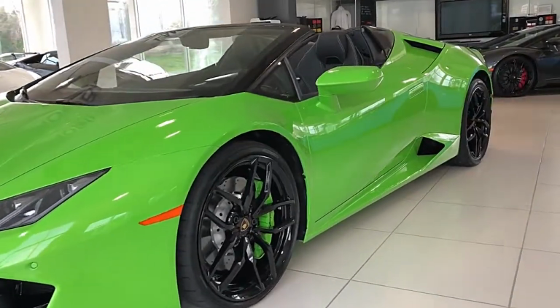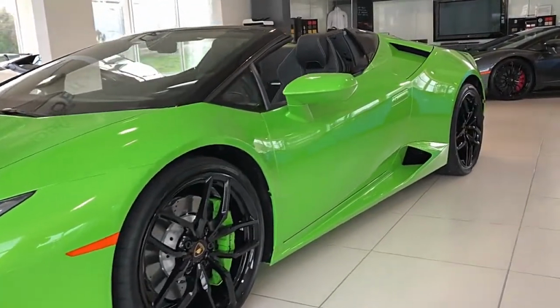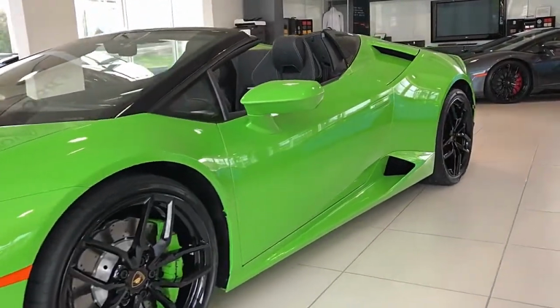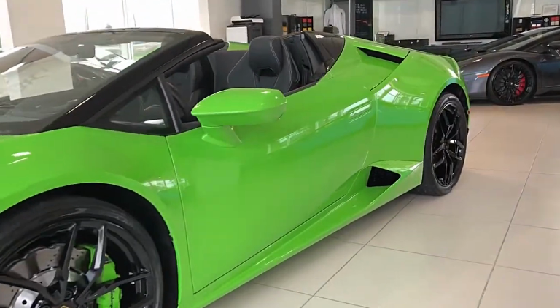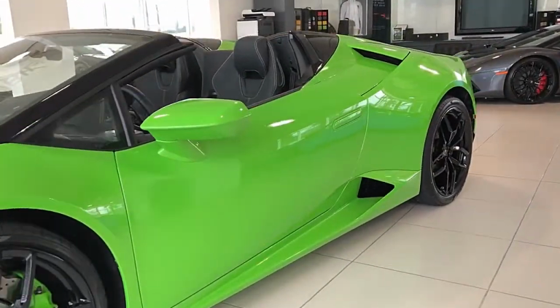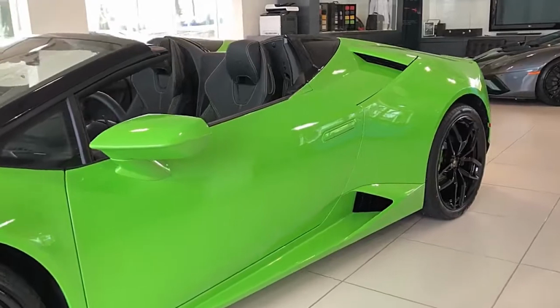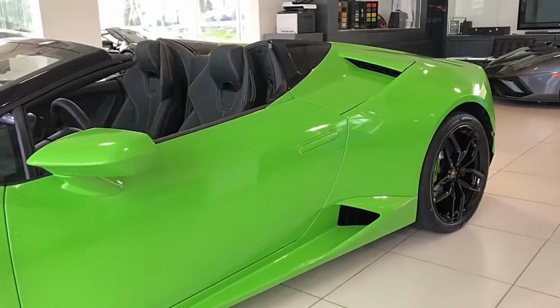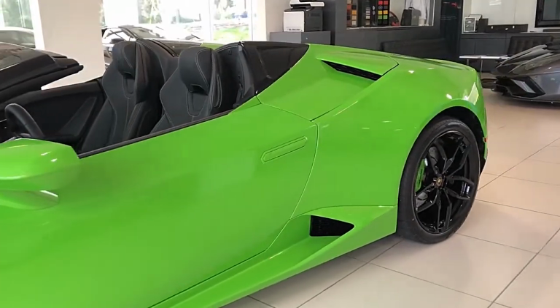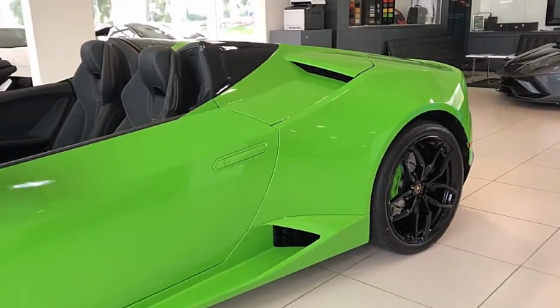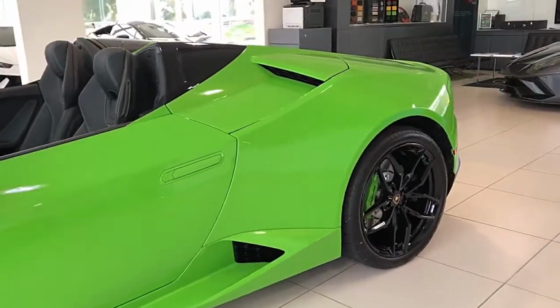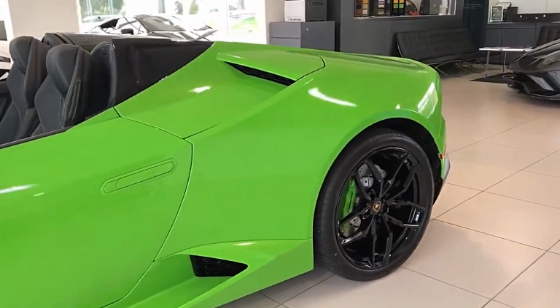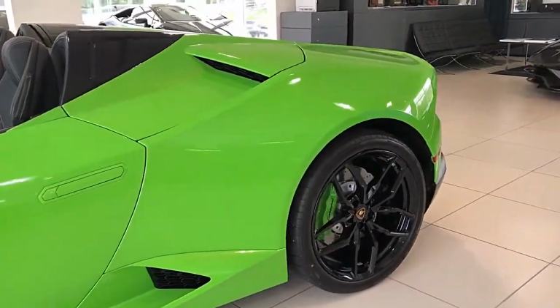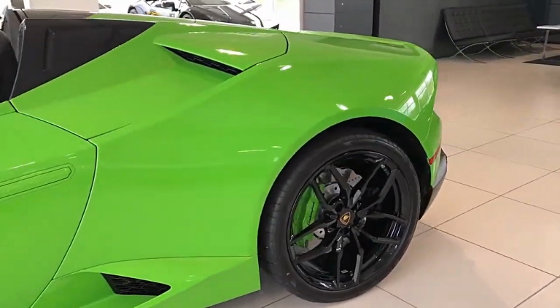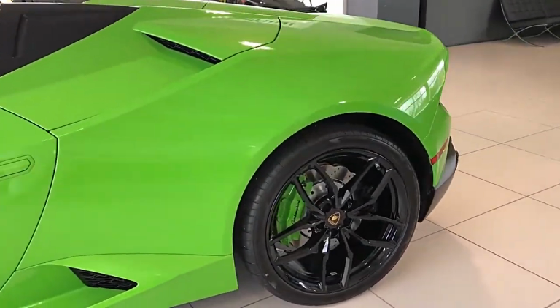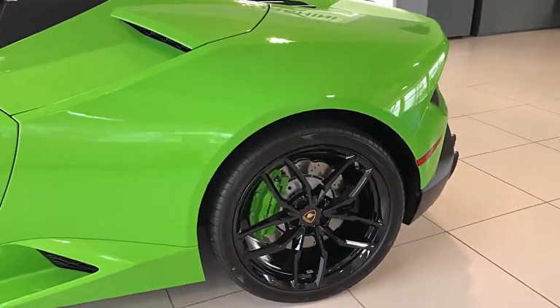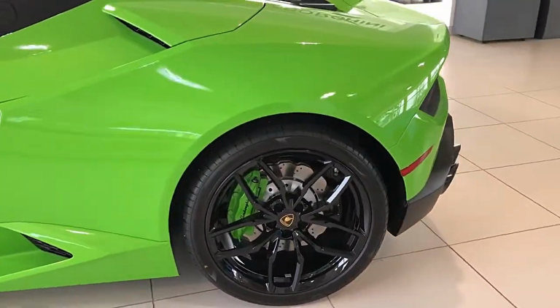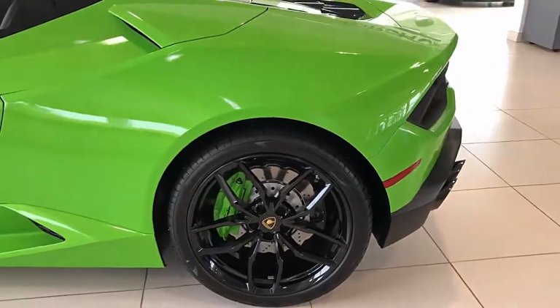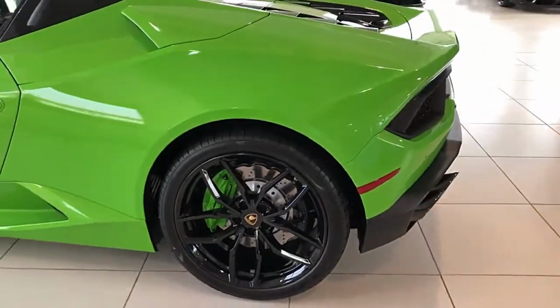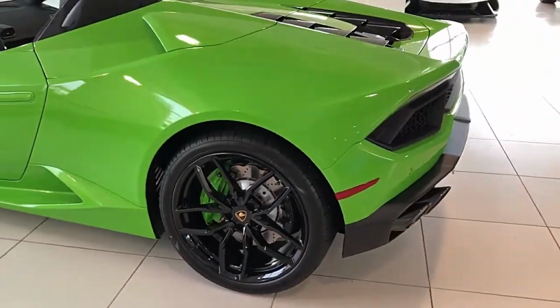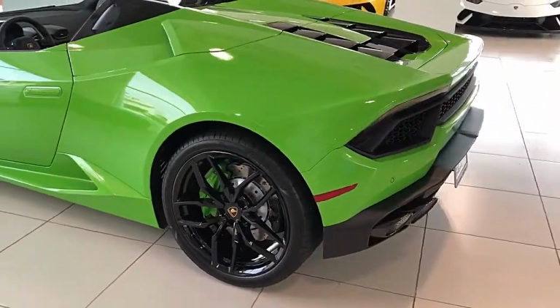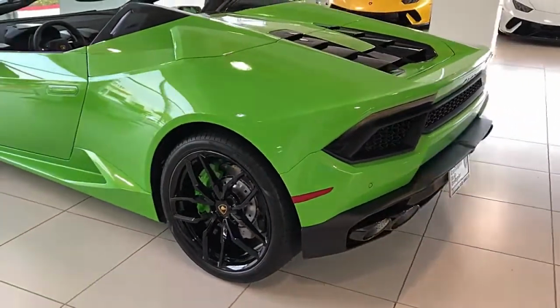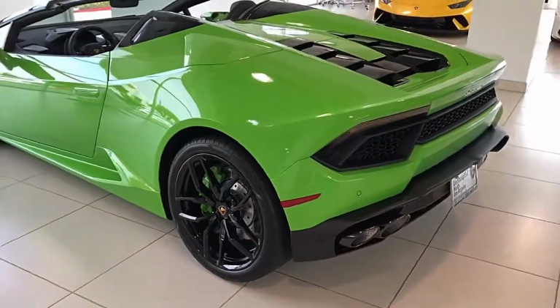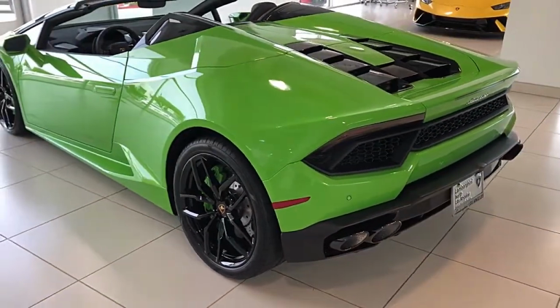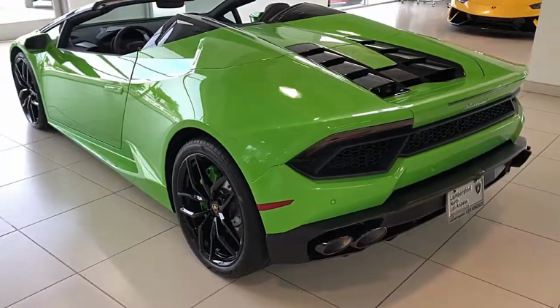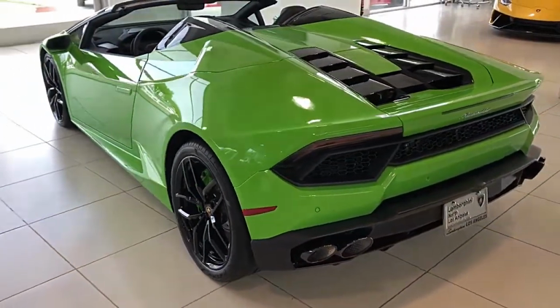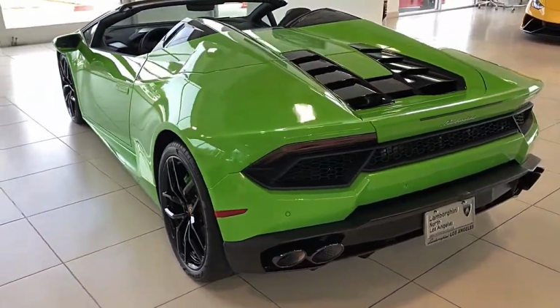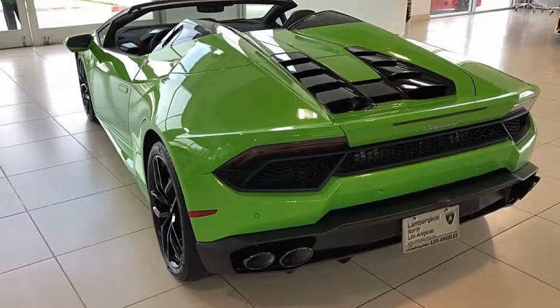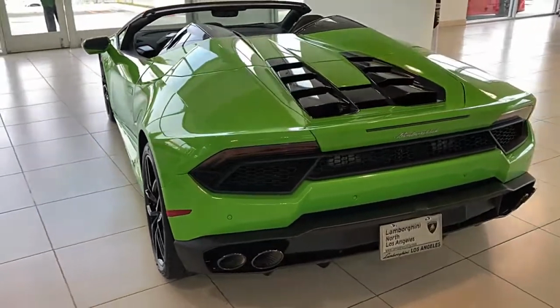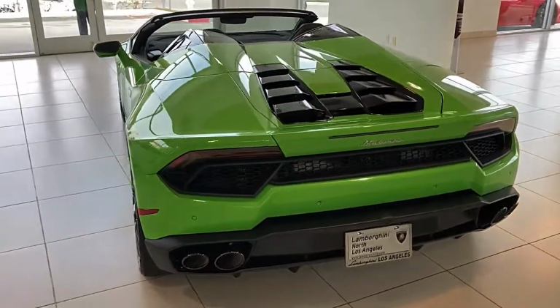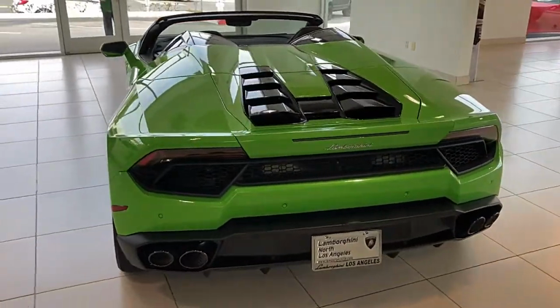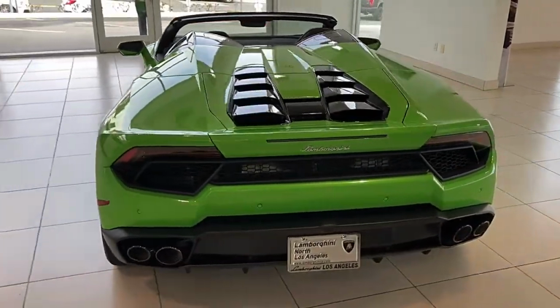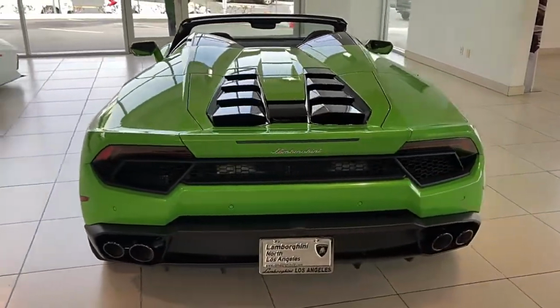Lamborghini North Los Angeles proudly presents this 2019 Lamborghini Huracan LP580-2 Spyder, equipped with a 5.2-liter, 580-horsepower V10 engine and a seven-speed LDF dual-clutch transmission with rear-wheel drive.